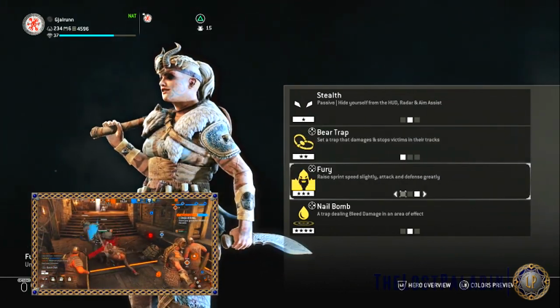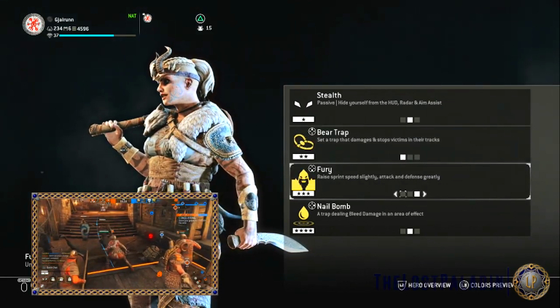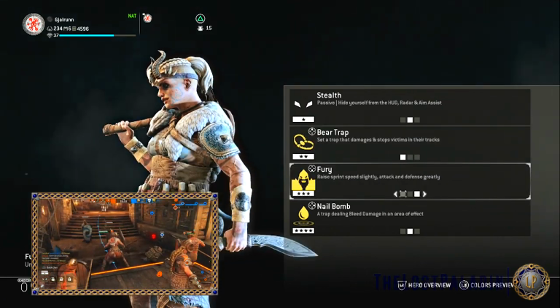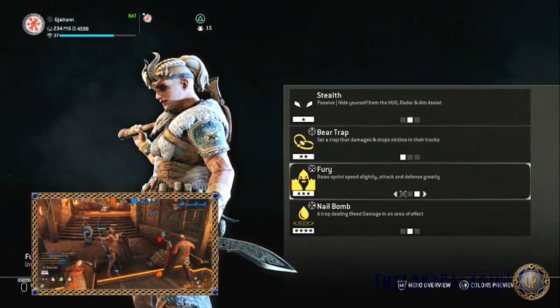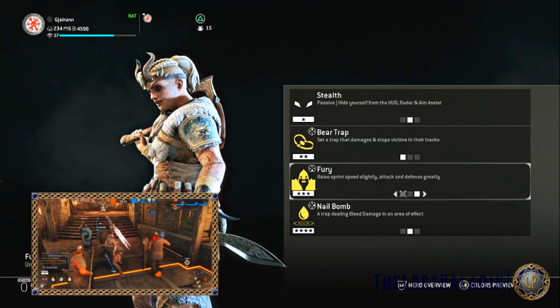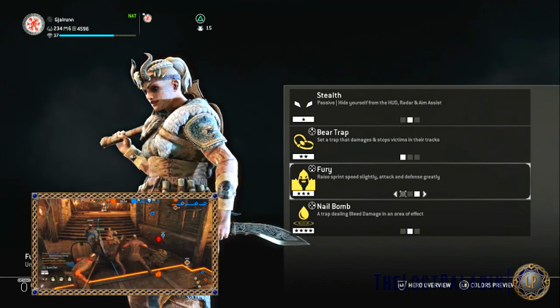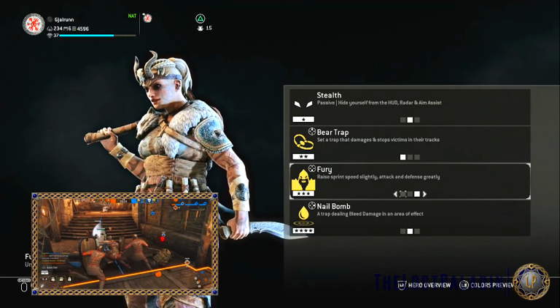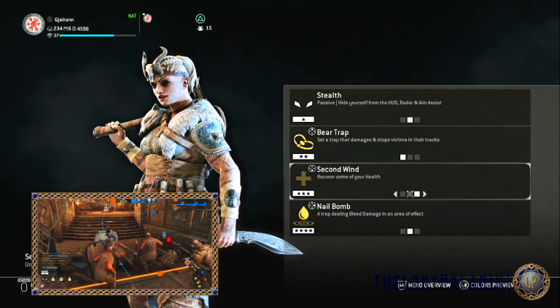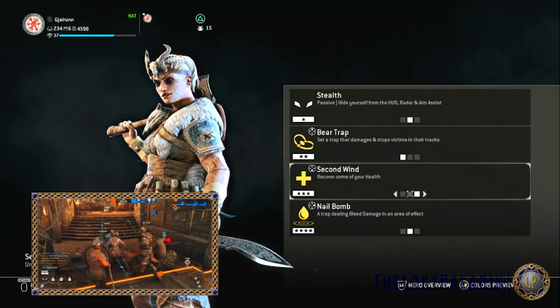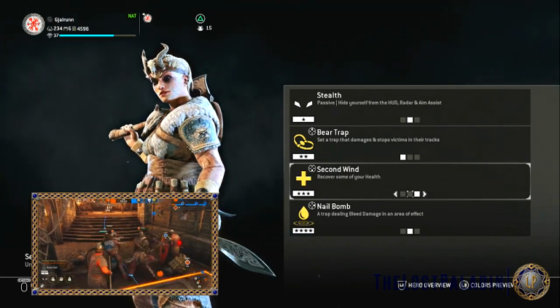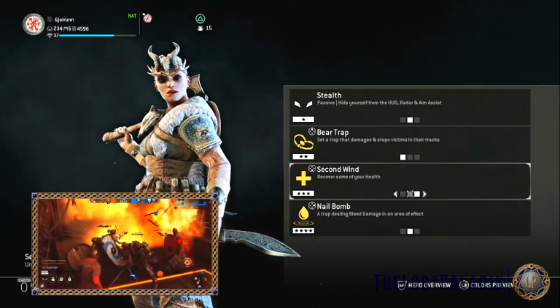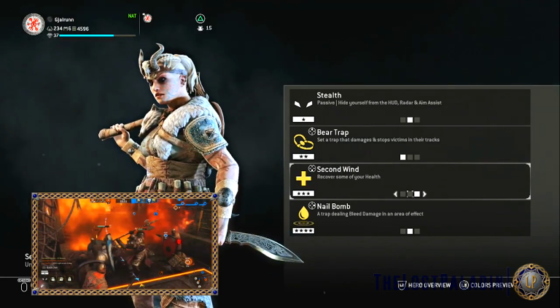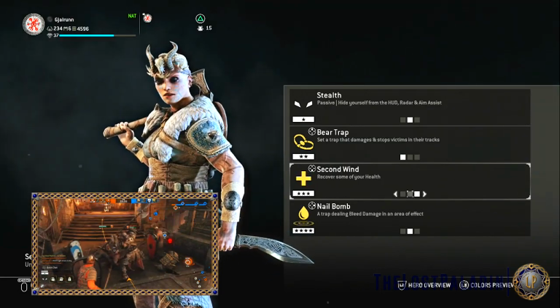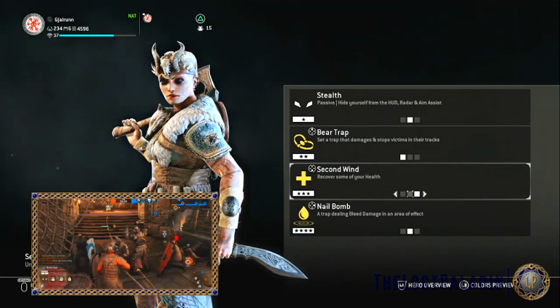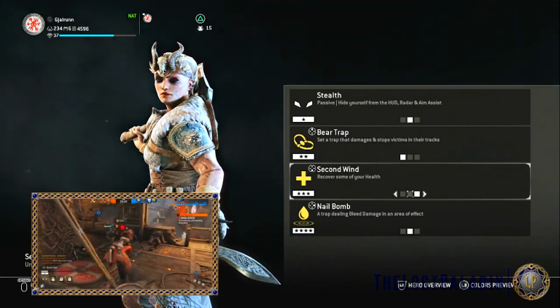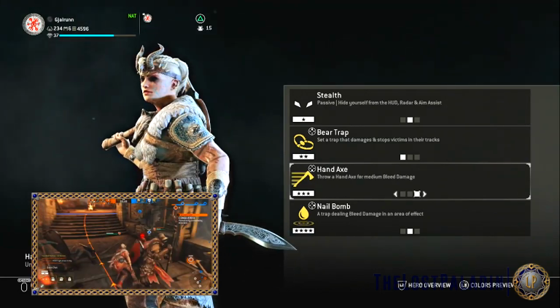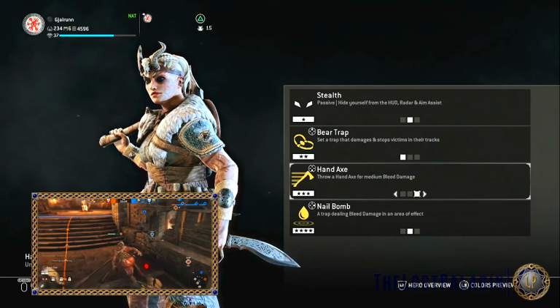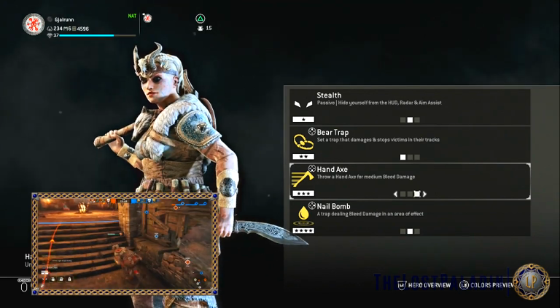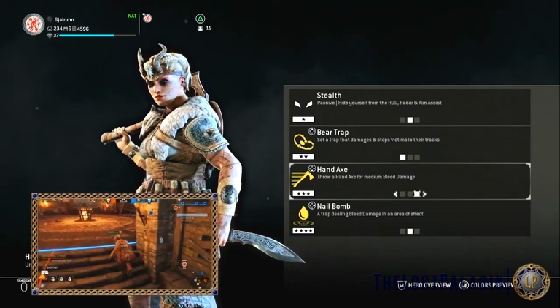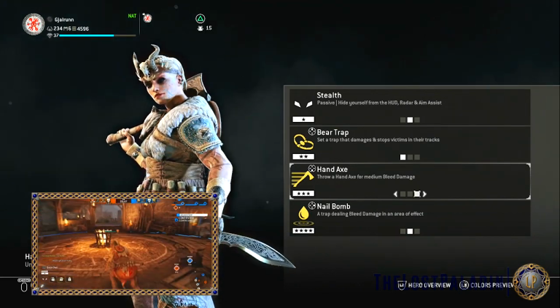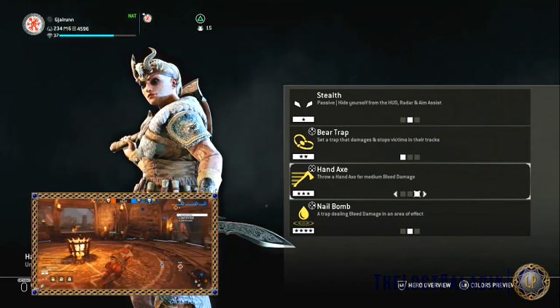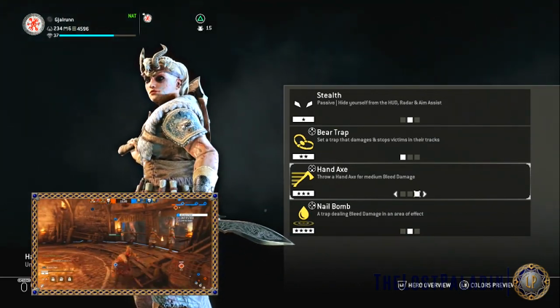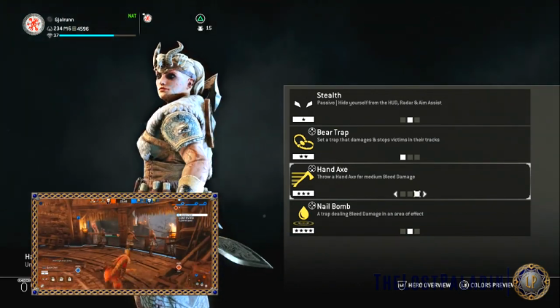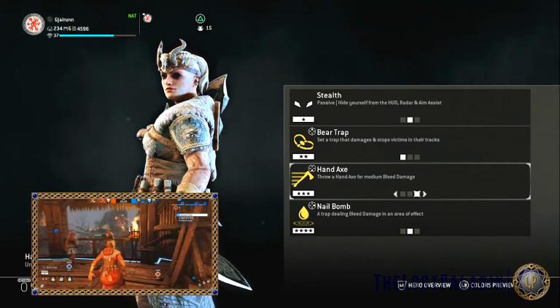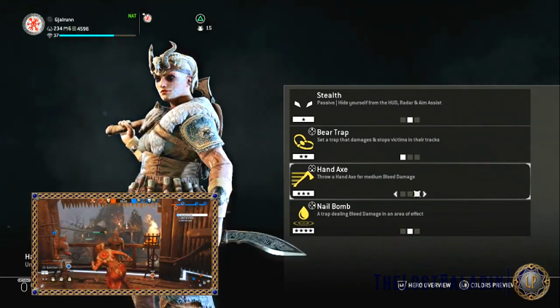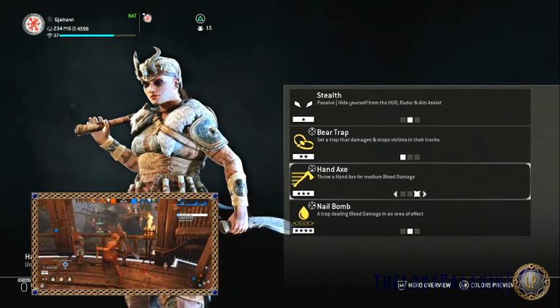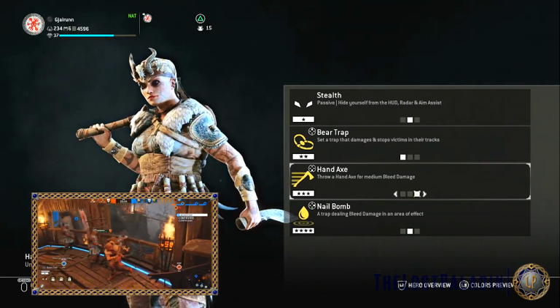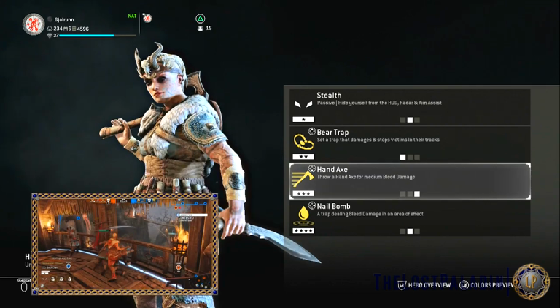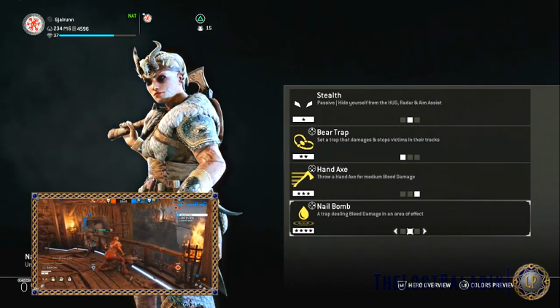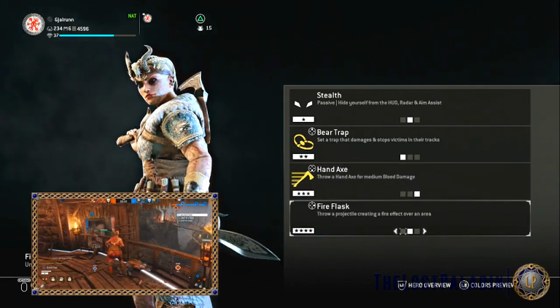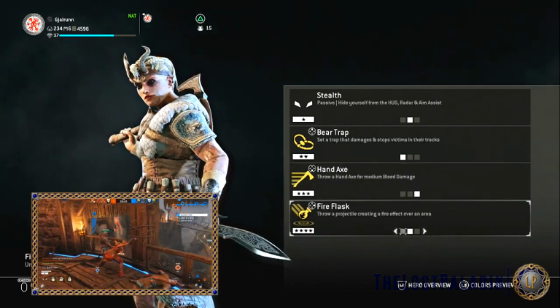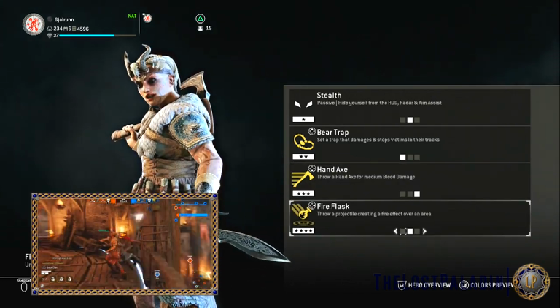Her tier 3 feats are Fury, which raises sprint speed slightly and raises attack and defense greatly; Sharpen Blade, where attacks inflict low damage over time; and Hand Axe, where you throw a hand axe for medium bleed damage.